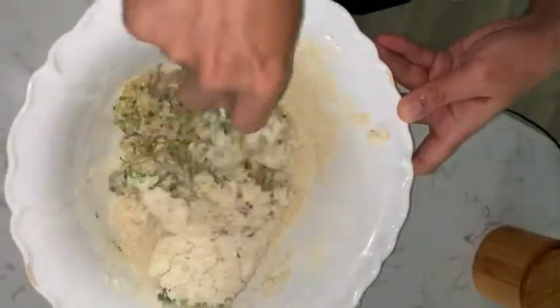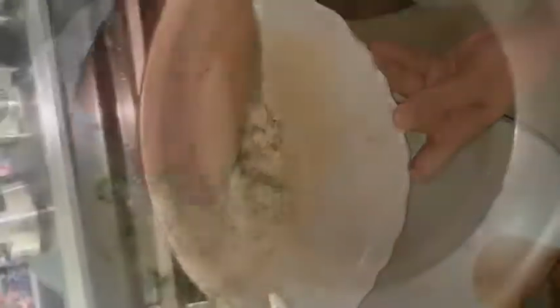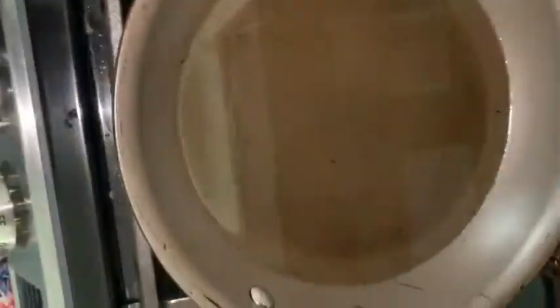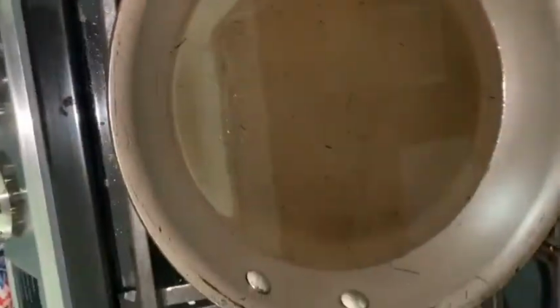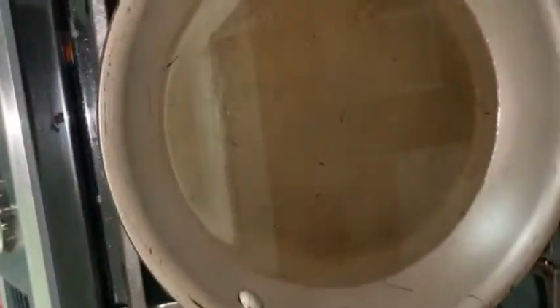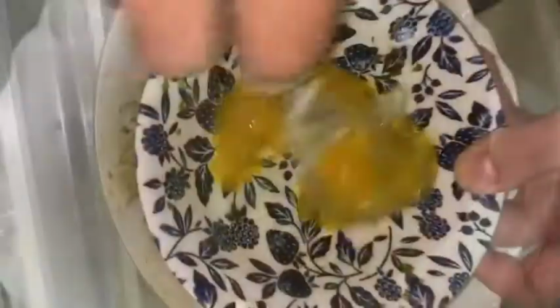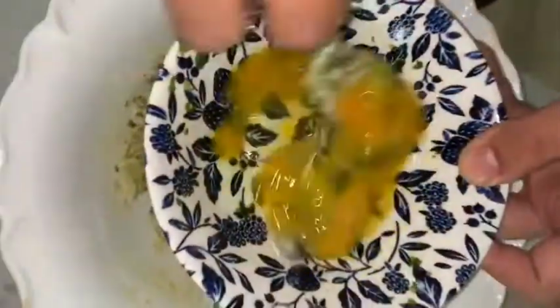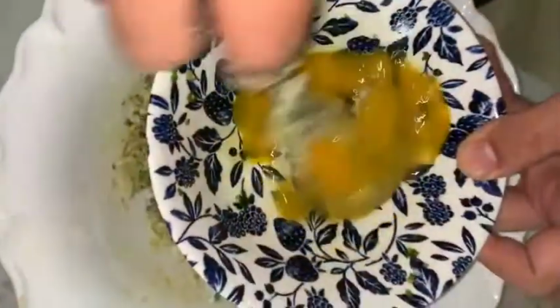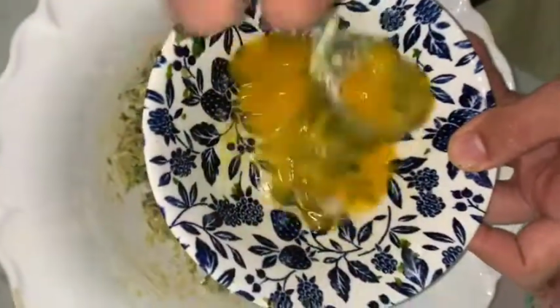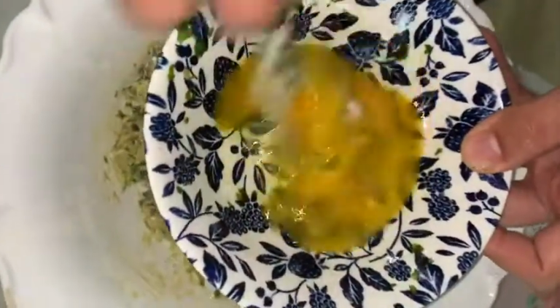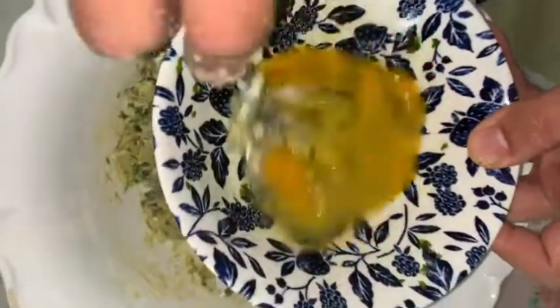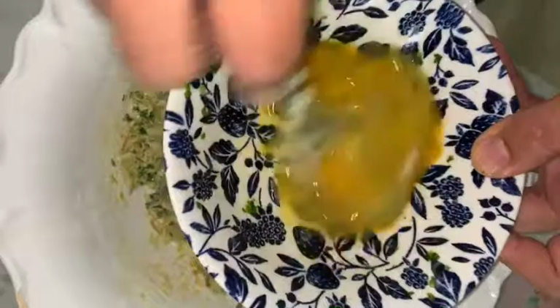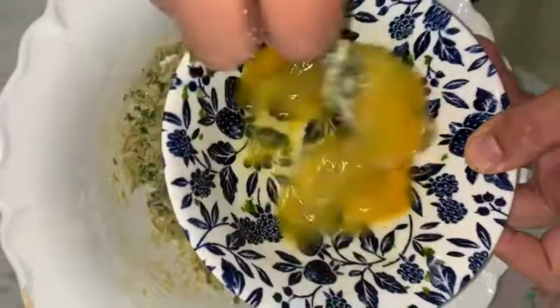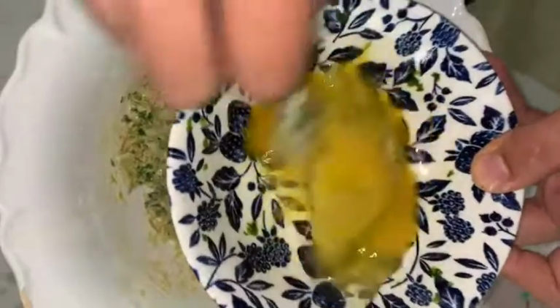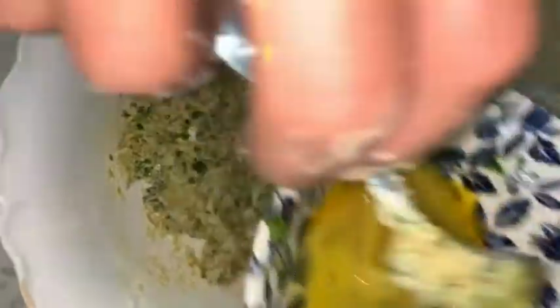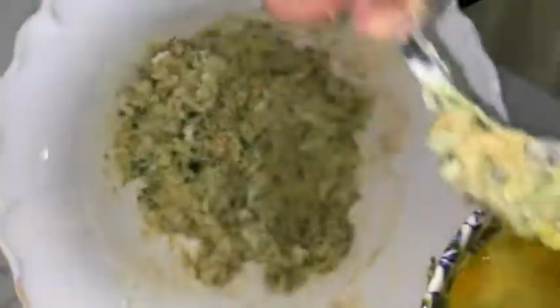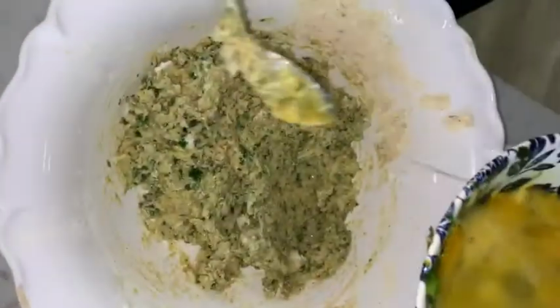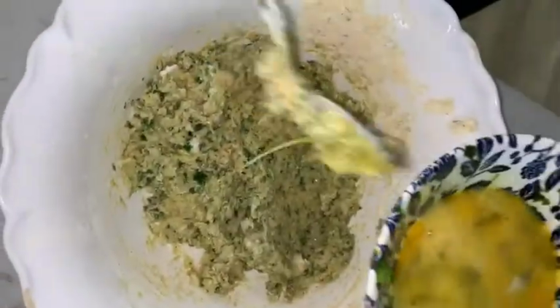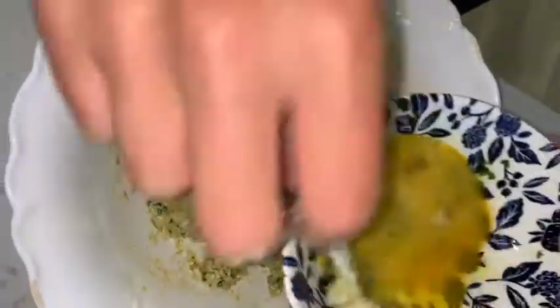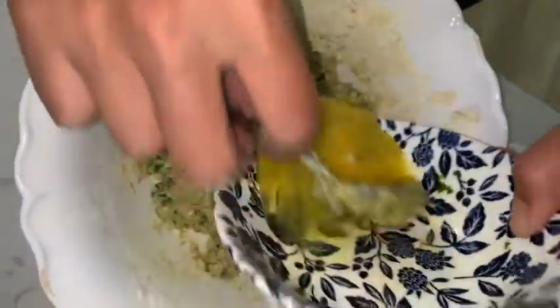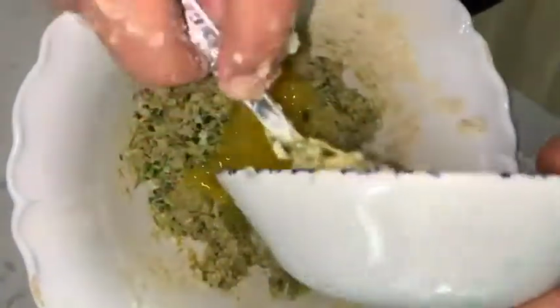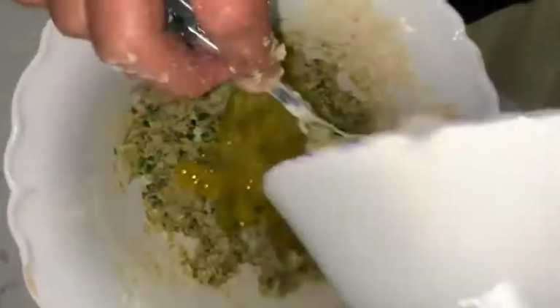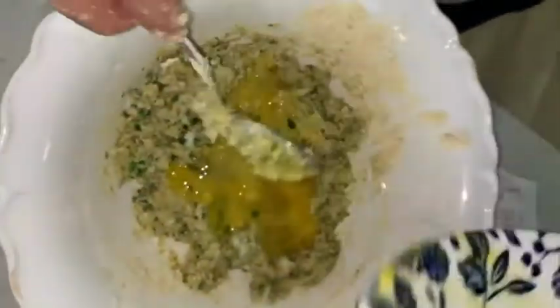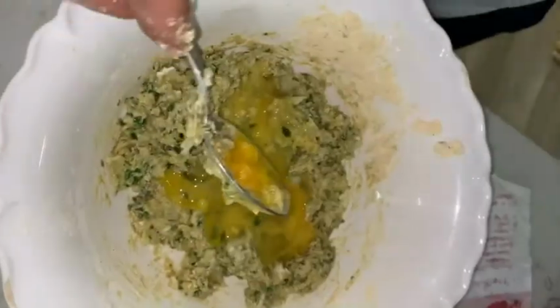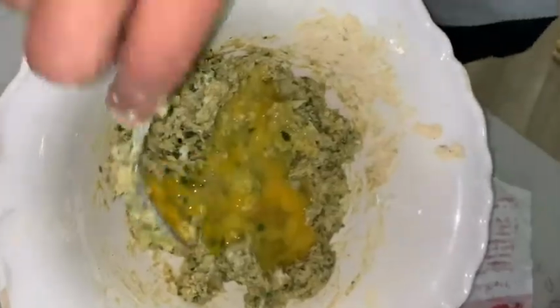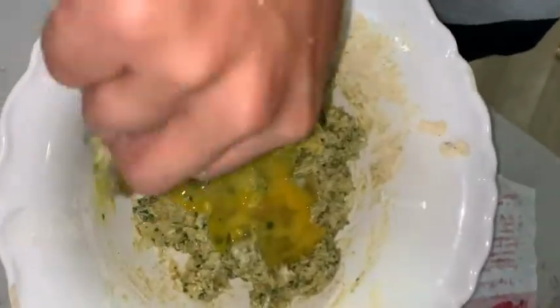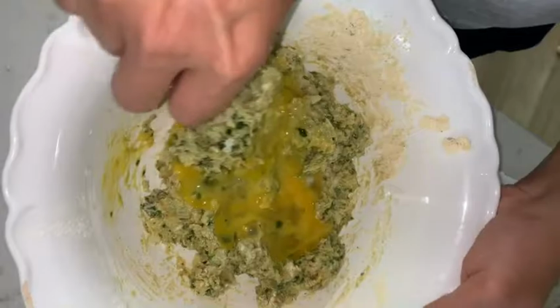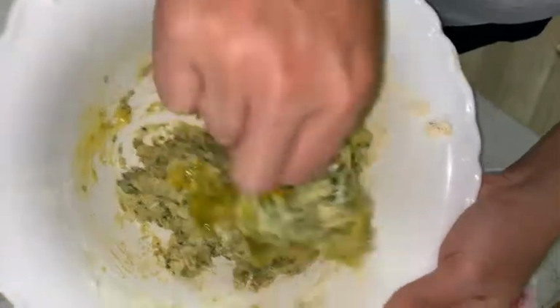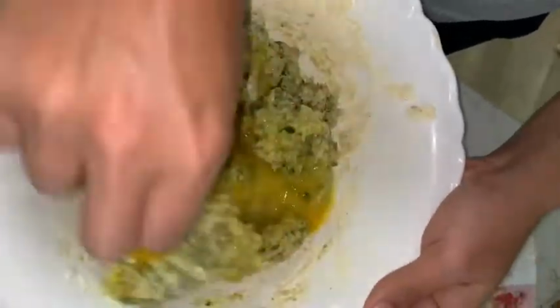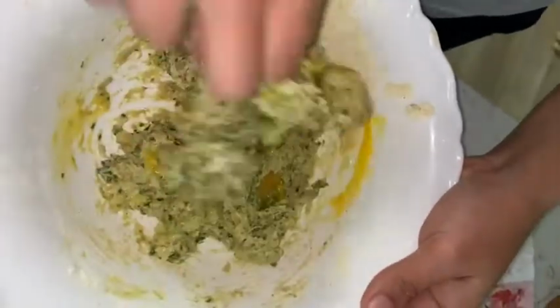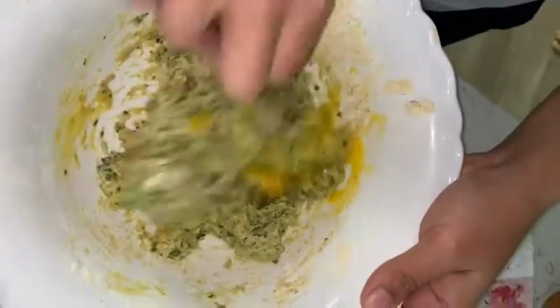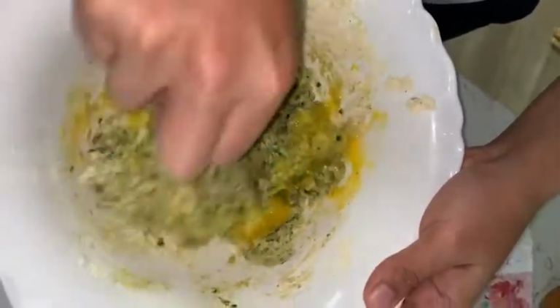Start the oil to heat. To the batter, we're going to add one beaten egg. It mixes really well — add the egg and mix.